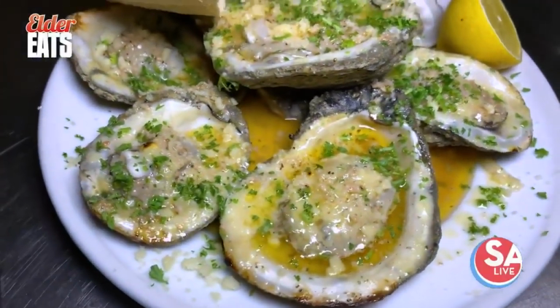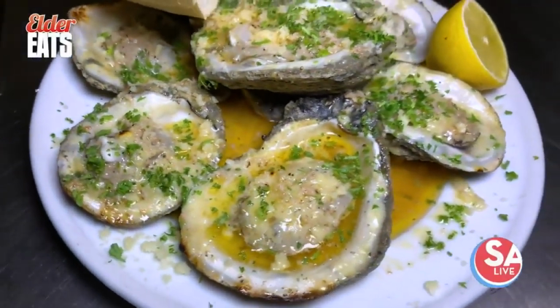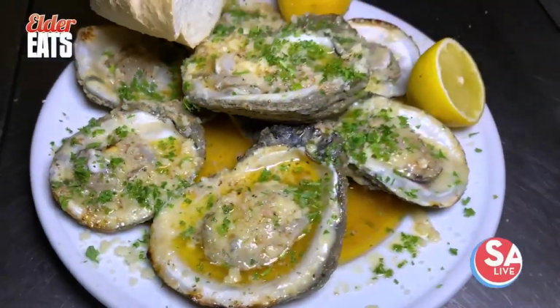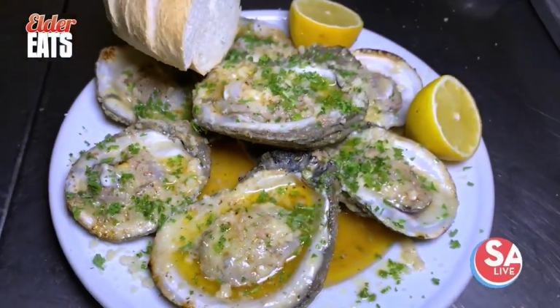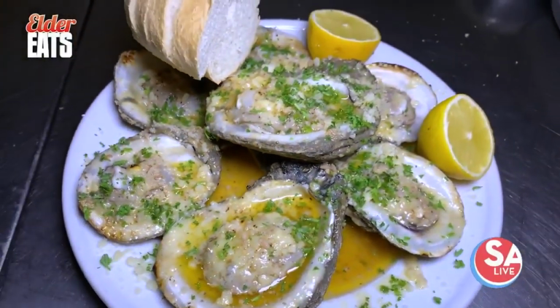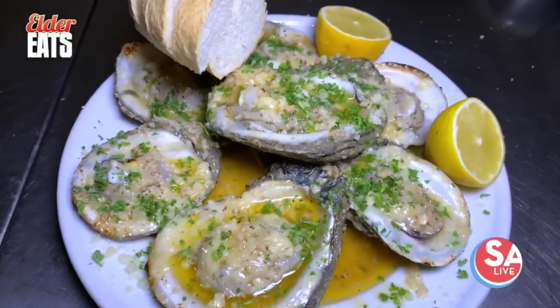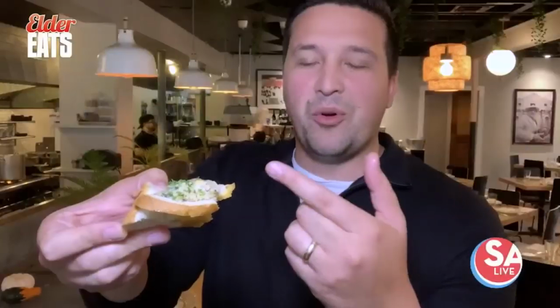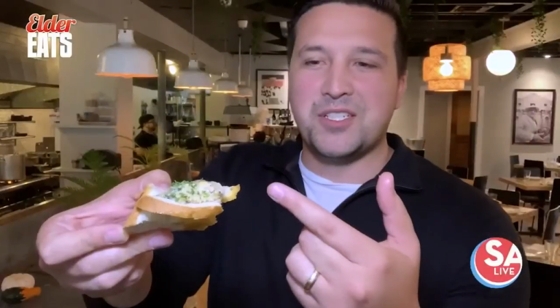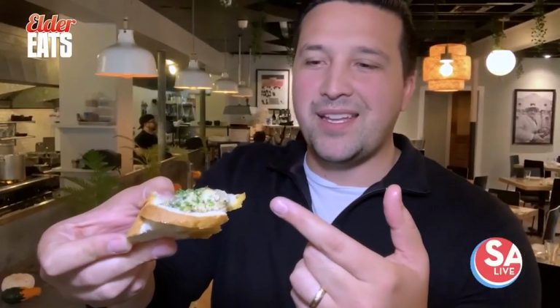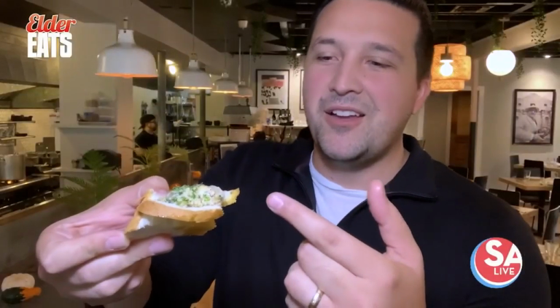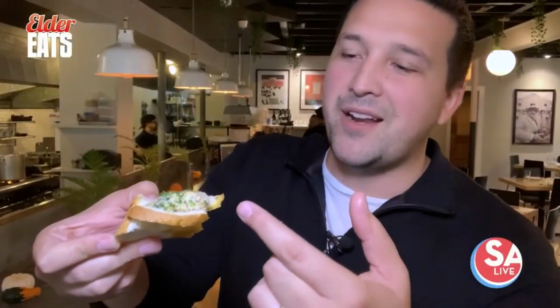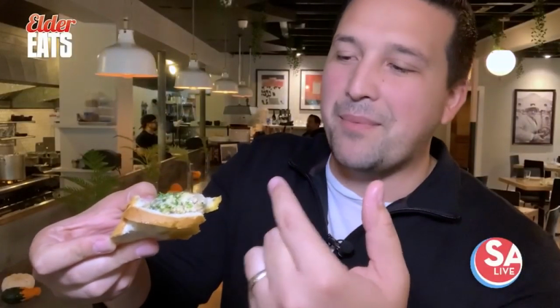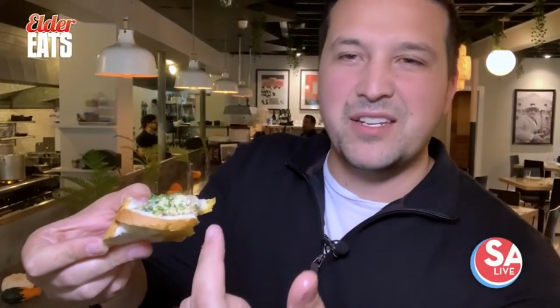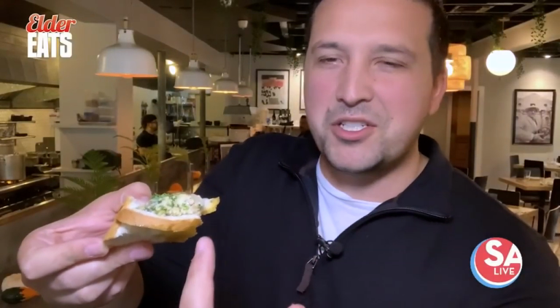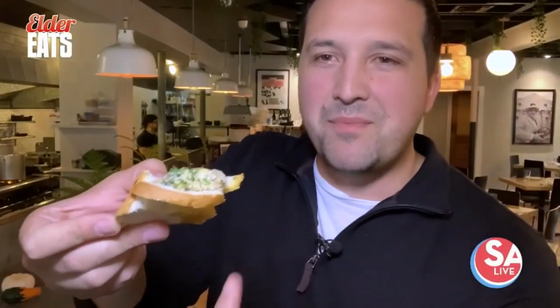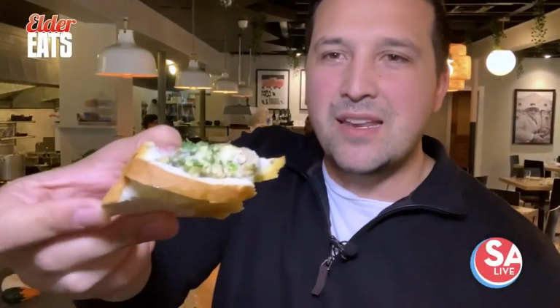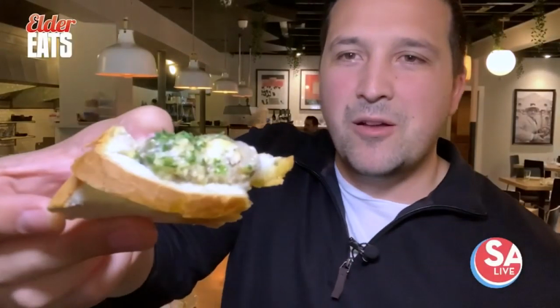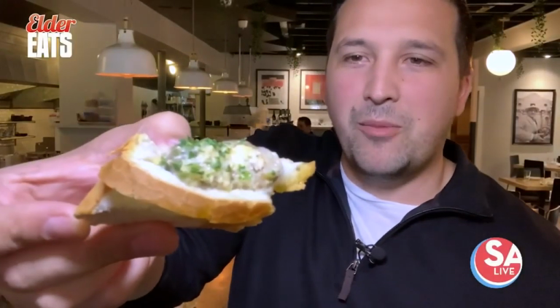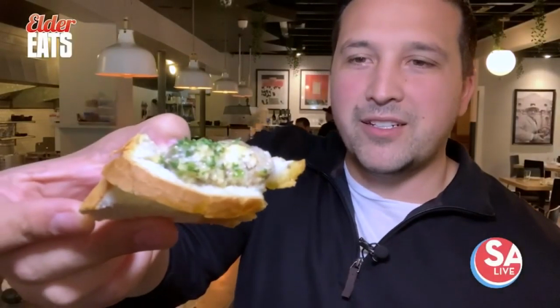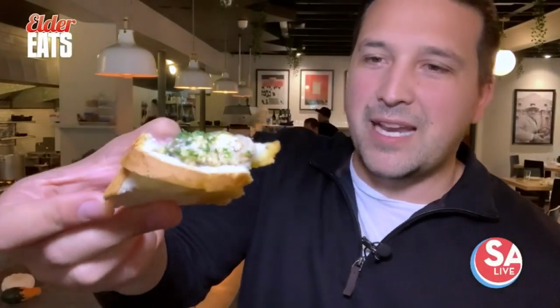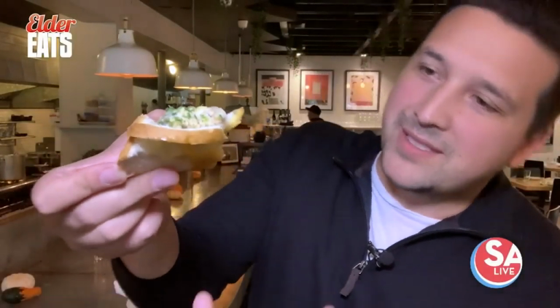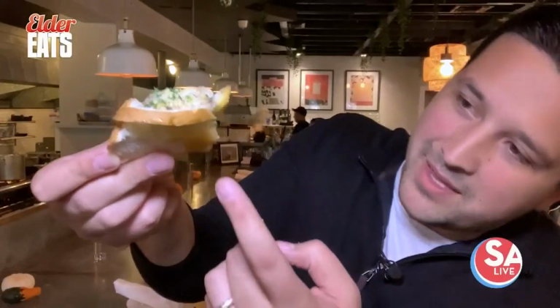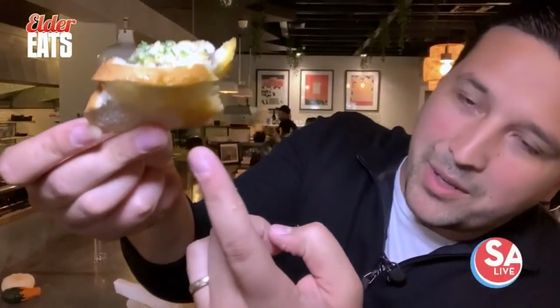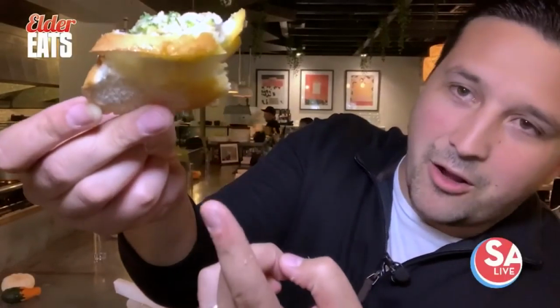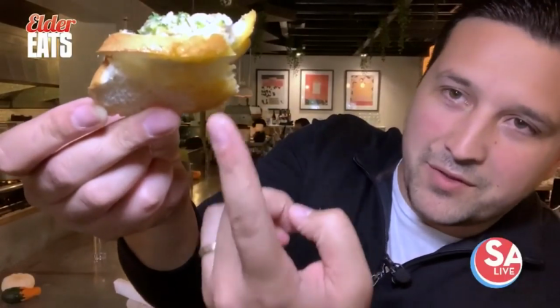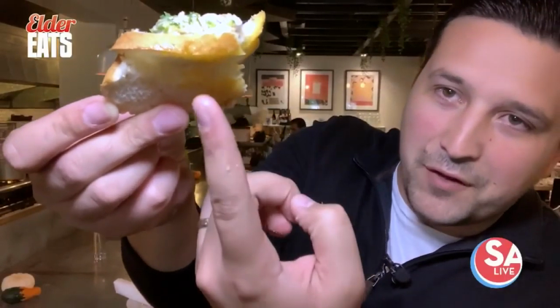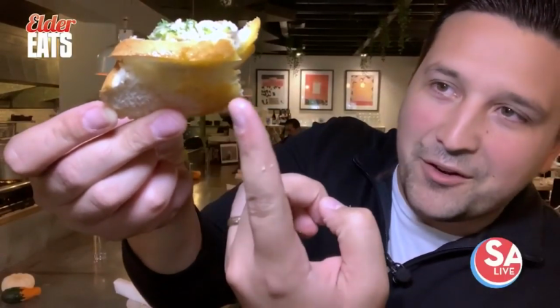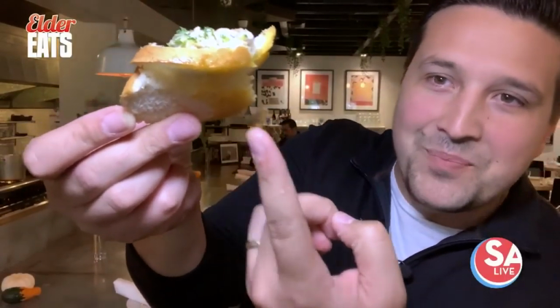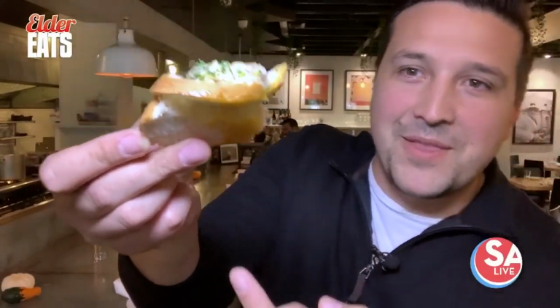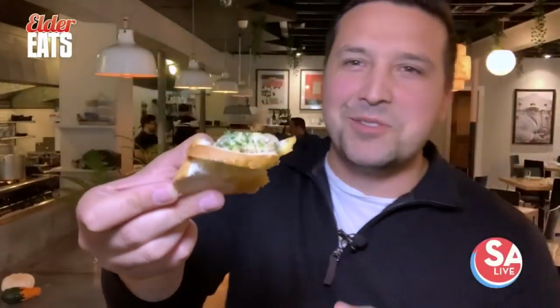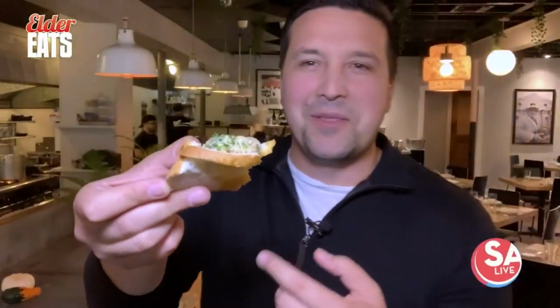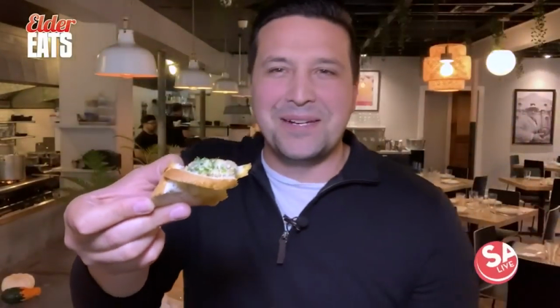Check that out — you got some of the baguette, you got the oyster right here, right on top of that delicious meat. You put some of that butter, all the flavor, all that juice right on the bottom.